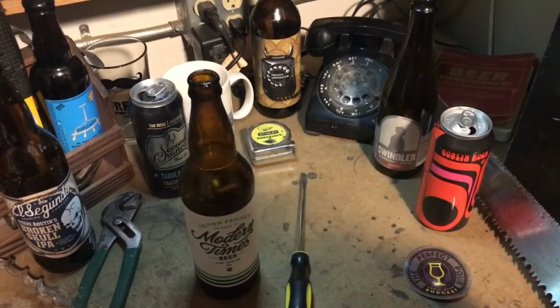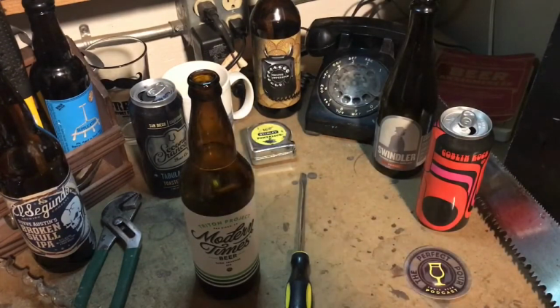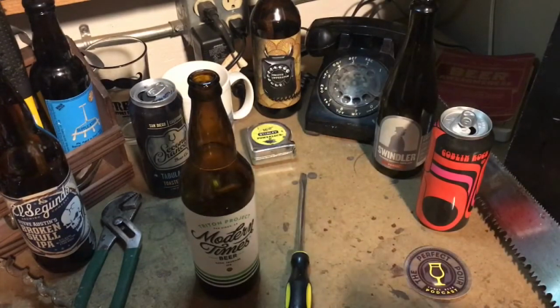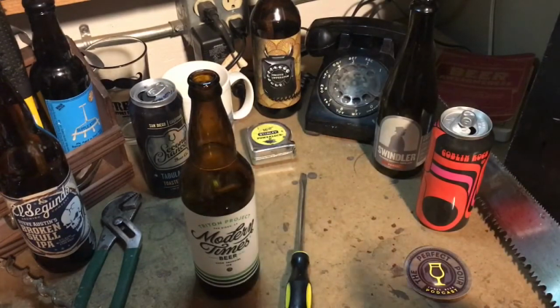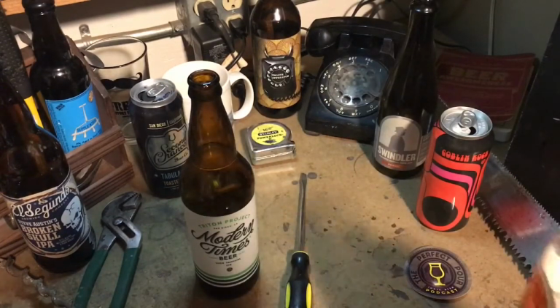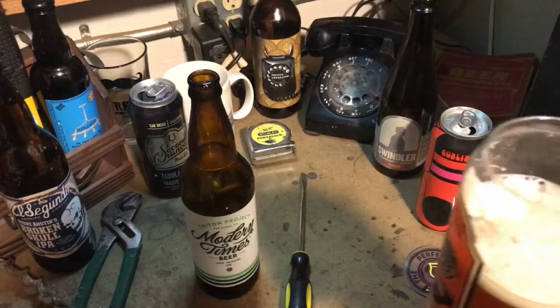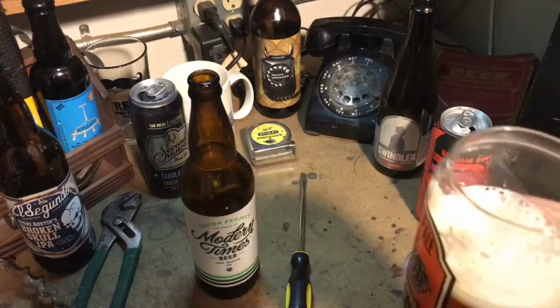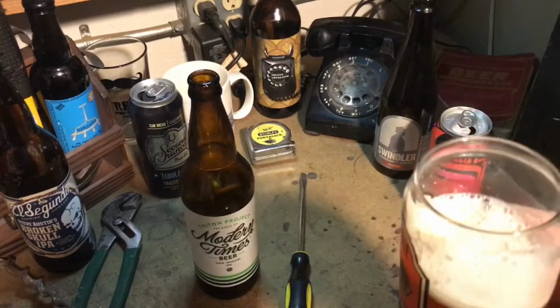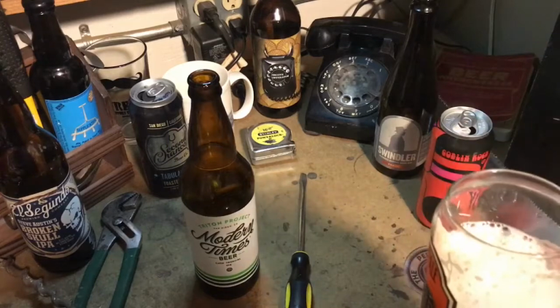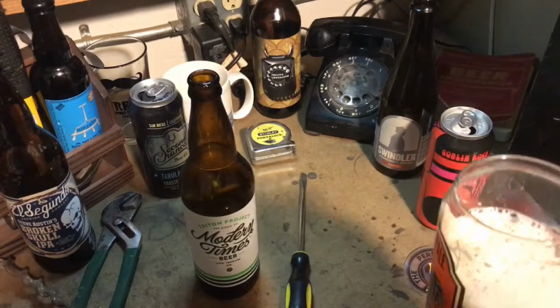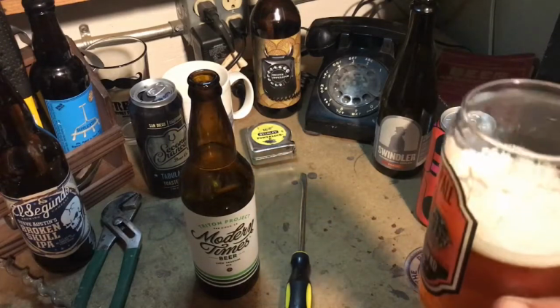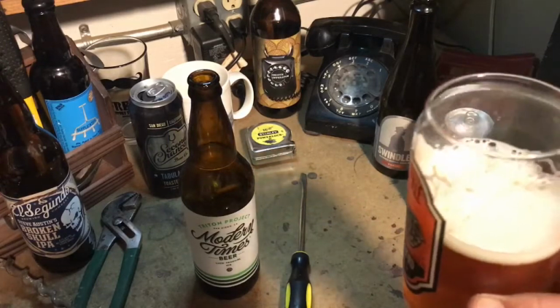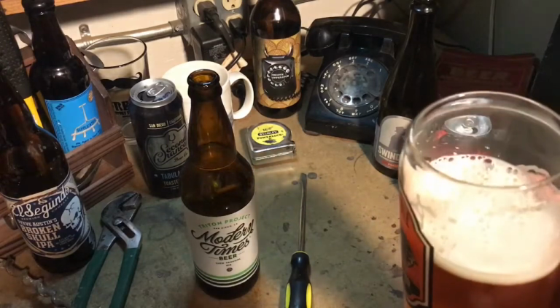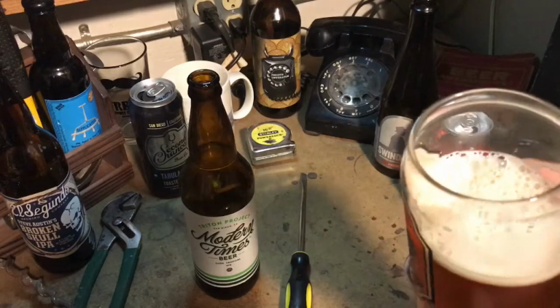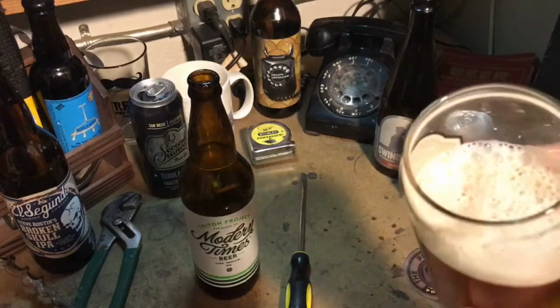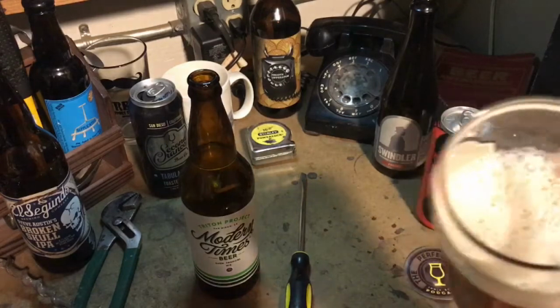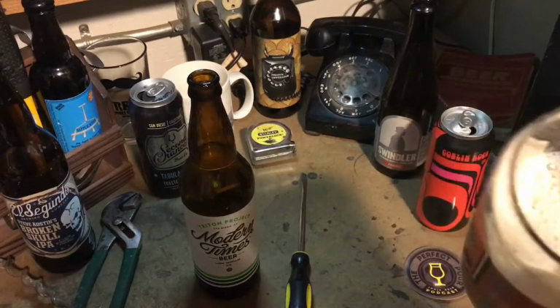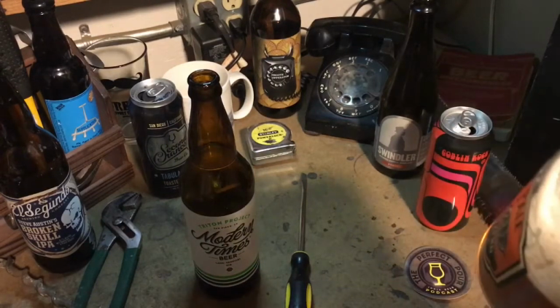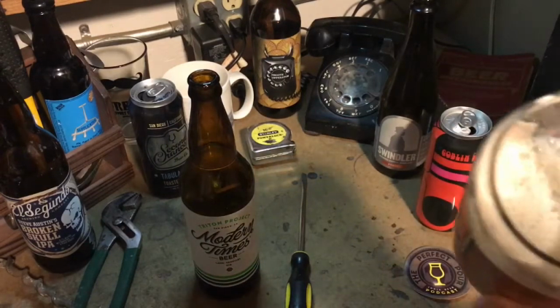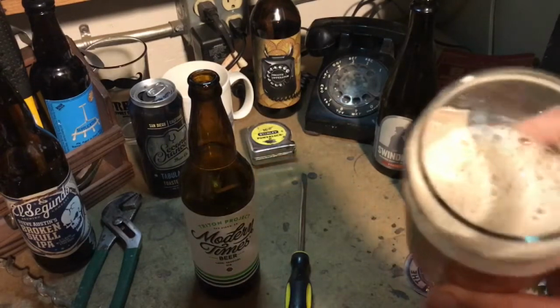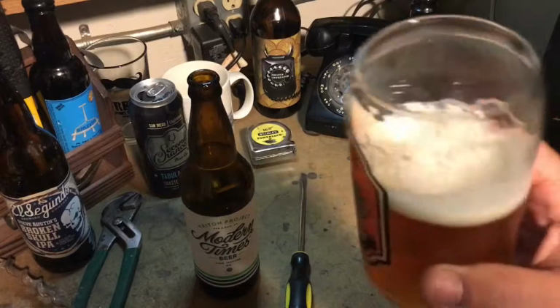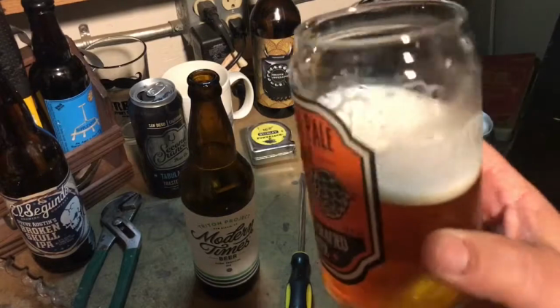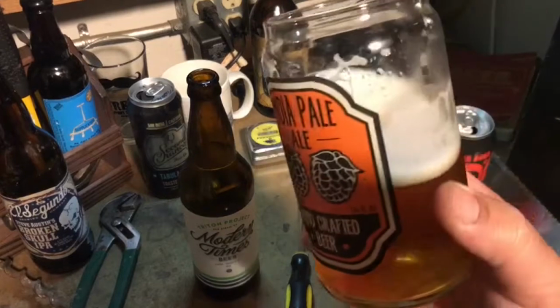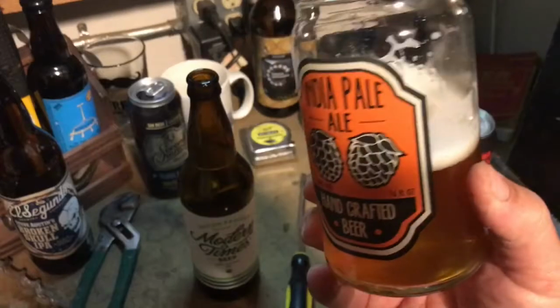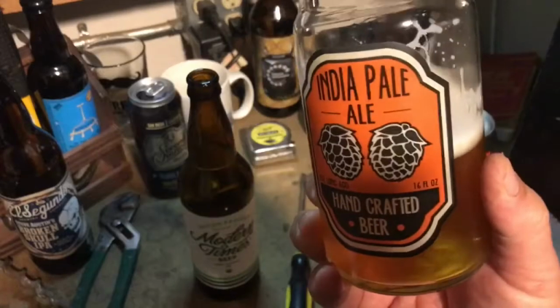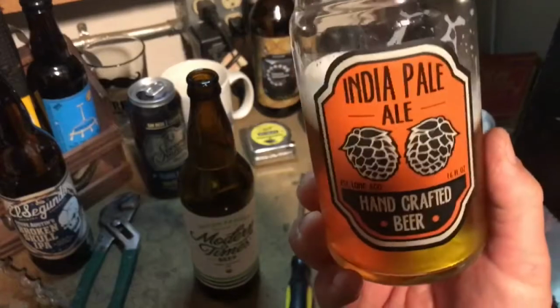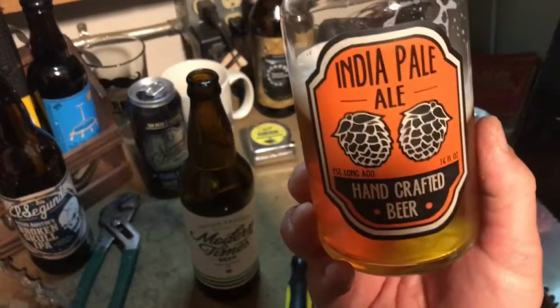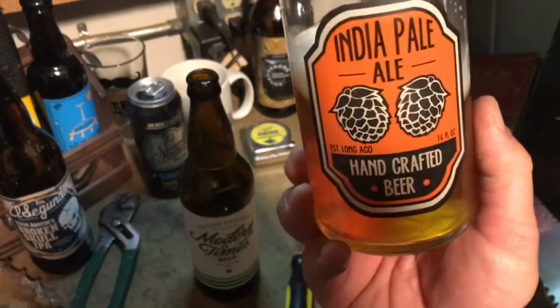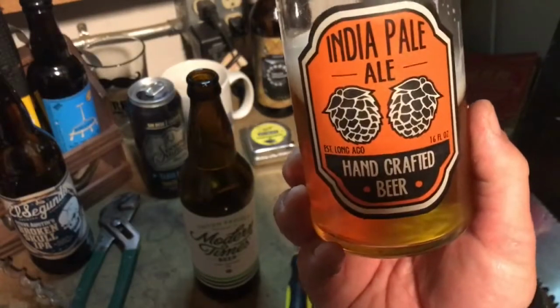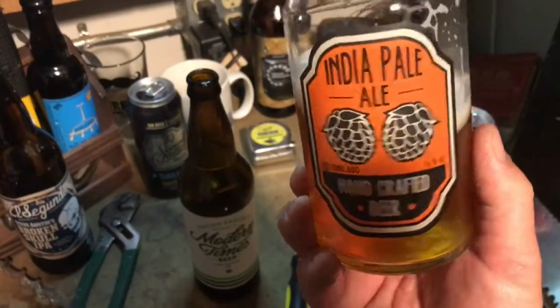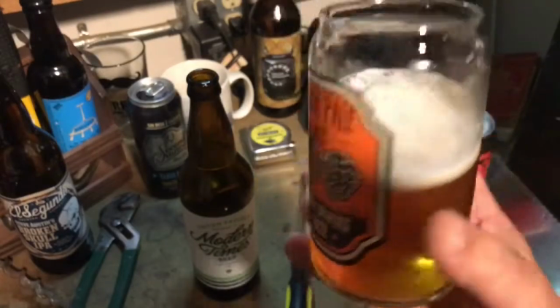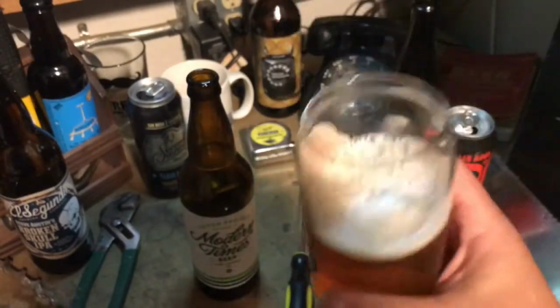Alright guys, thank you for watching. If you like it, give it a thumbs up, subscribe to the channel here on YouTube, and make sure you're listening to the Perfect Pour podcast. Cheers!